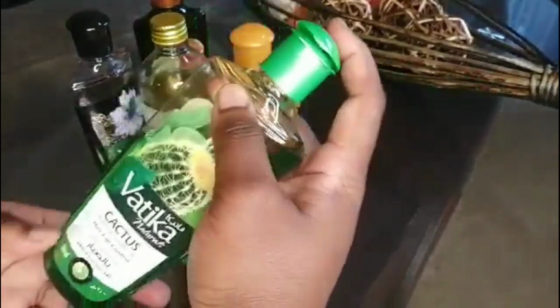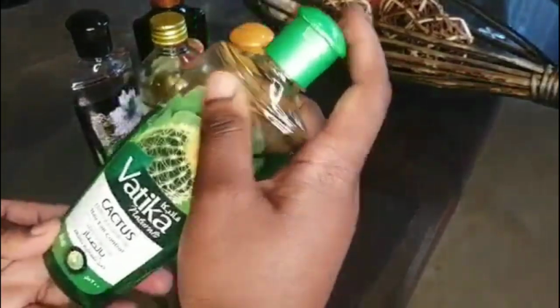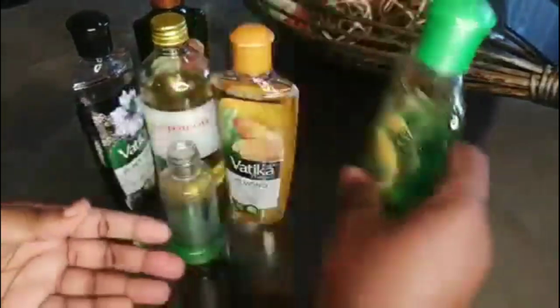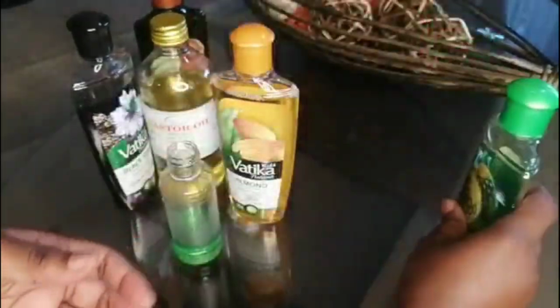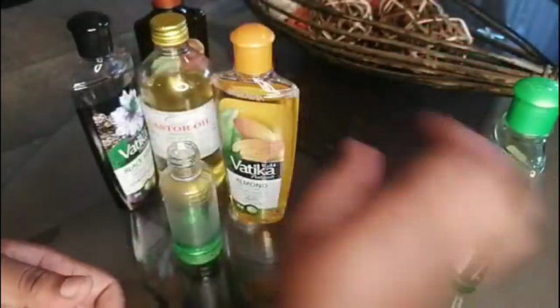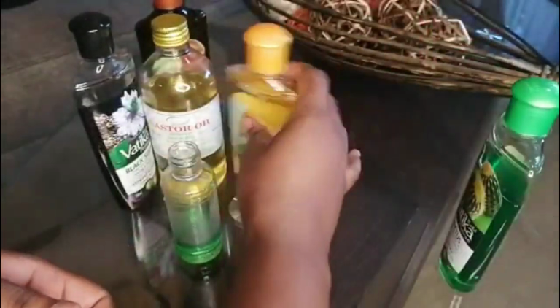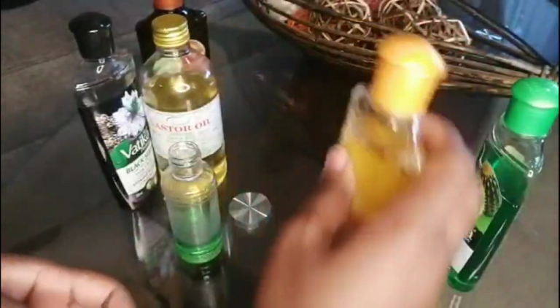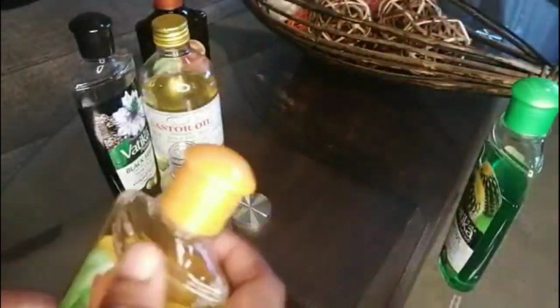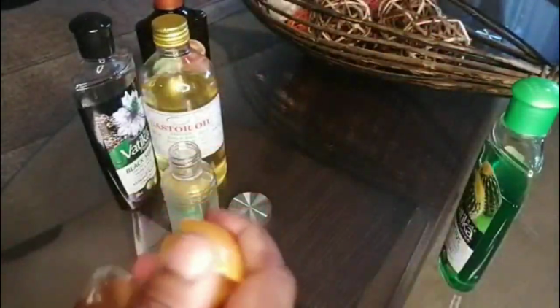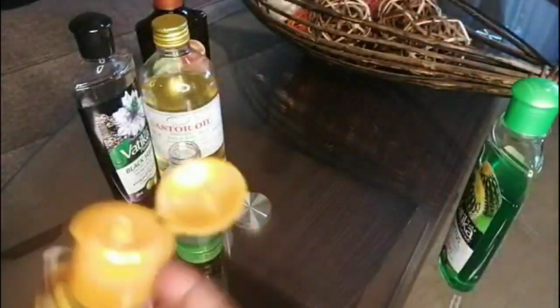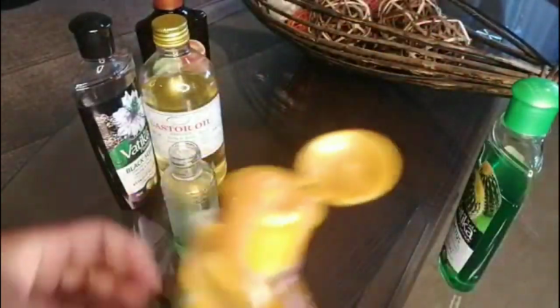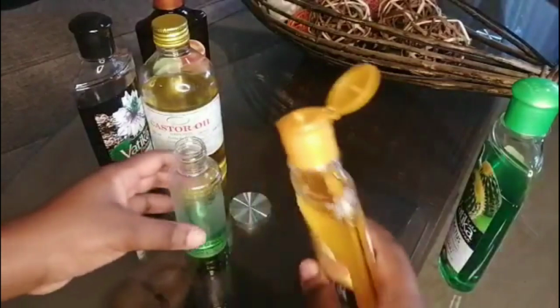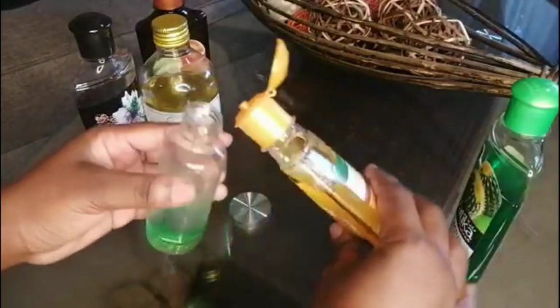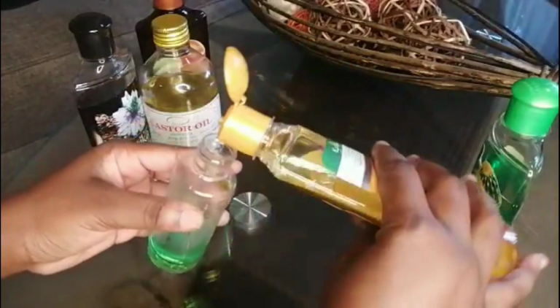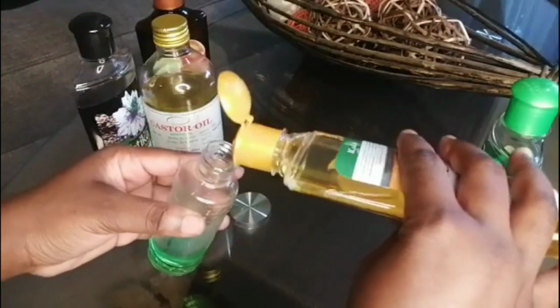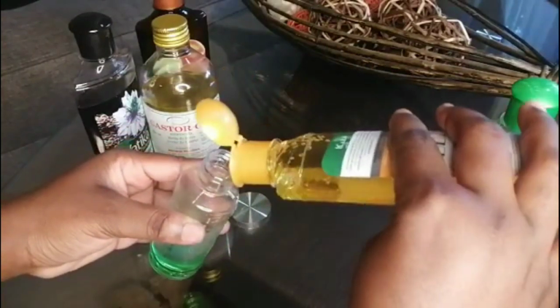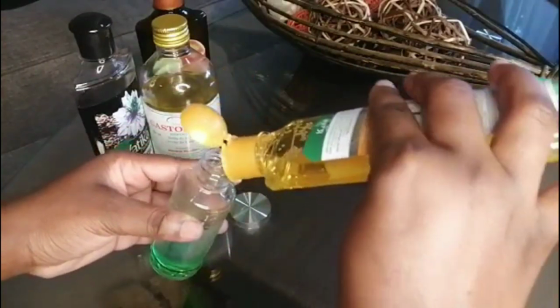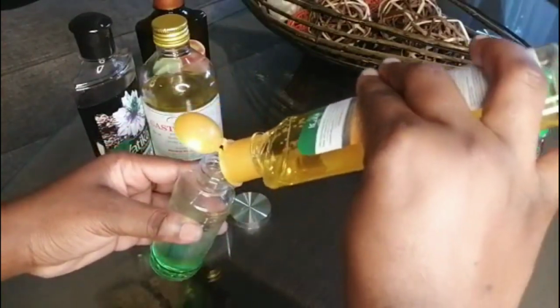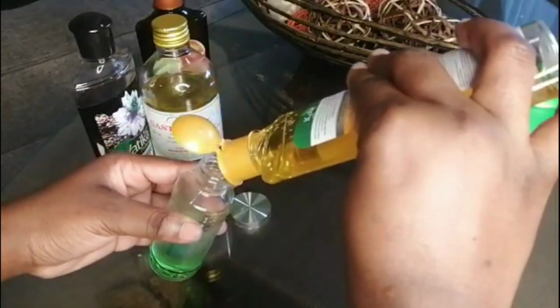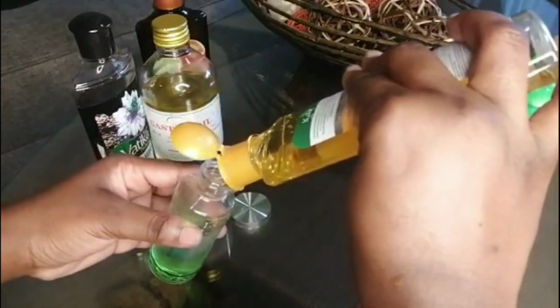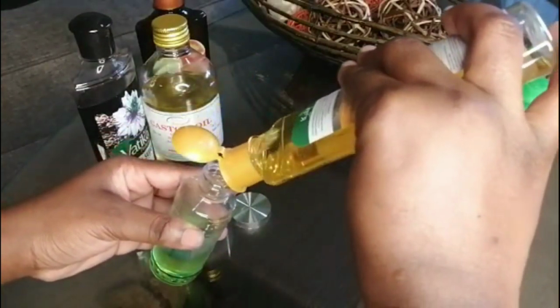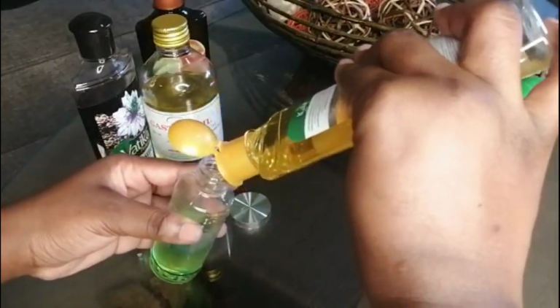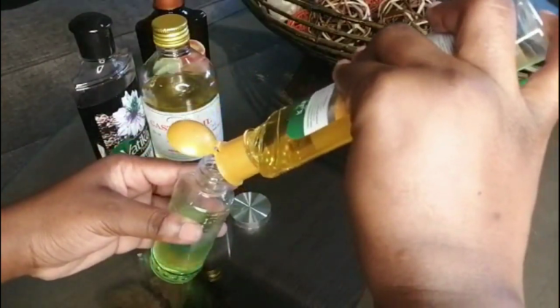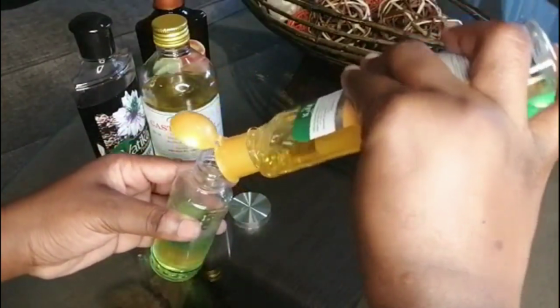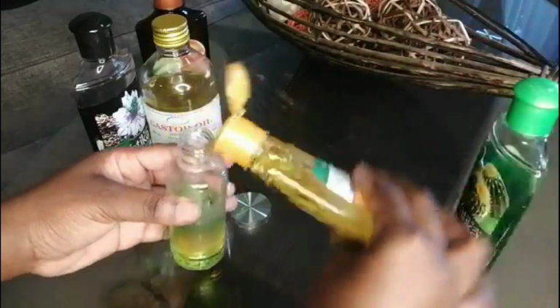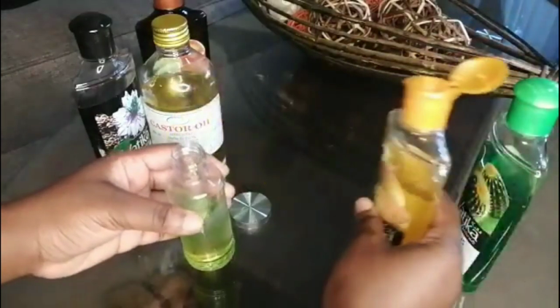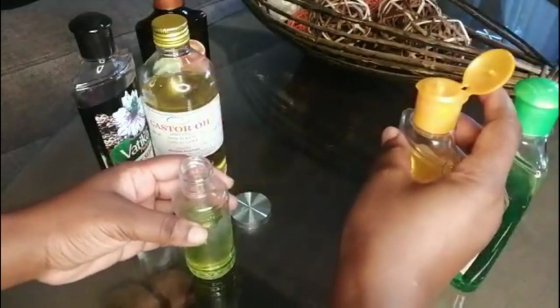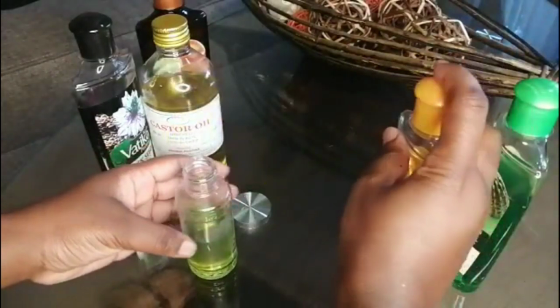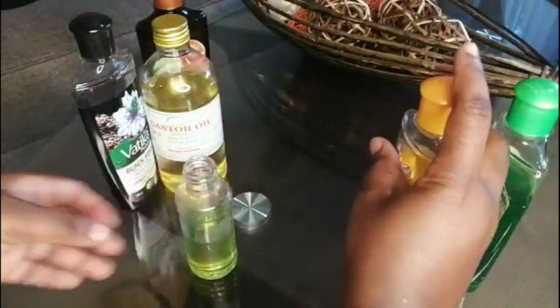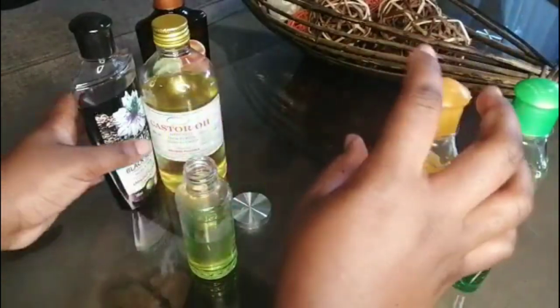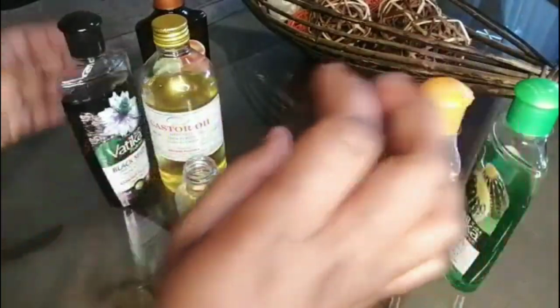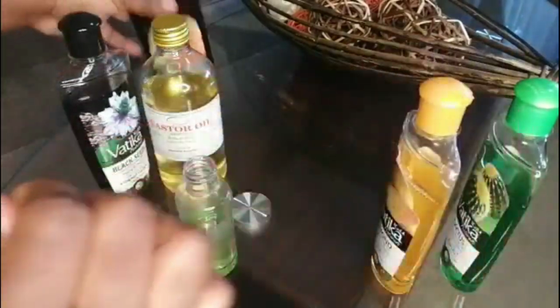I also have the castor oil for thickness. The process is very simple — you're just going to need an empty applicator bottle, and I'm going to fill this up with the different oils and then mix them.